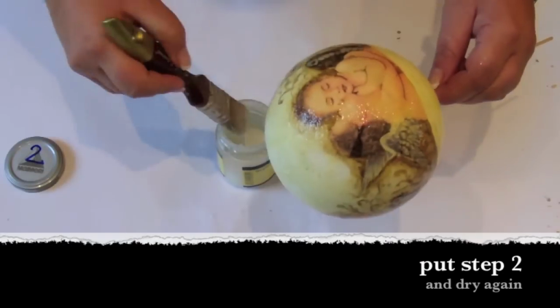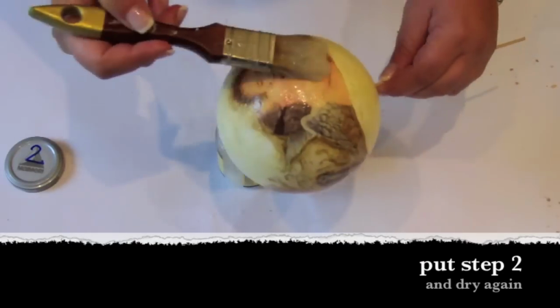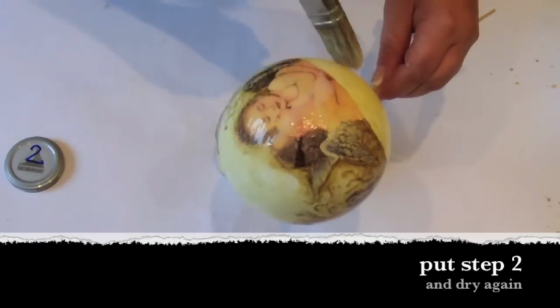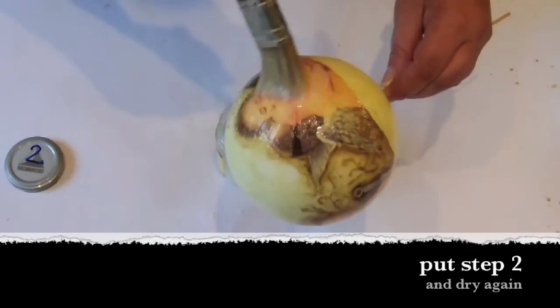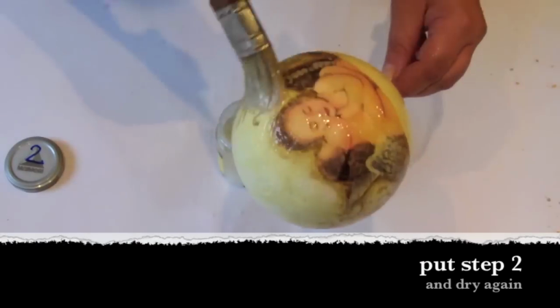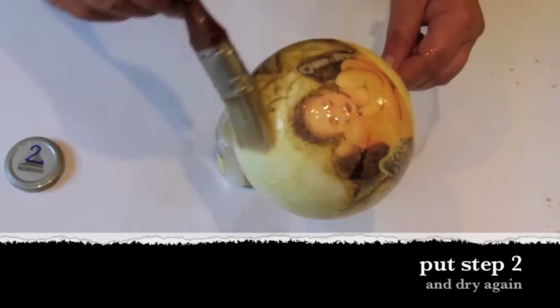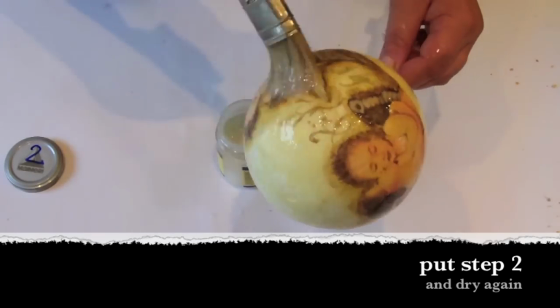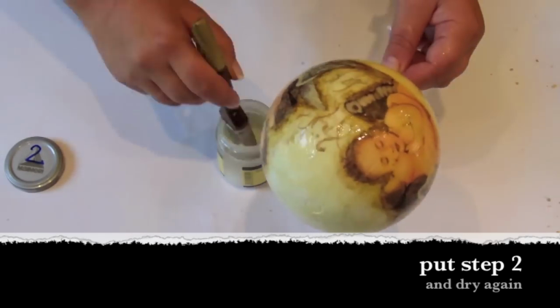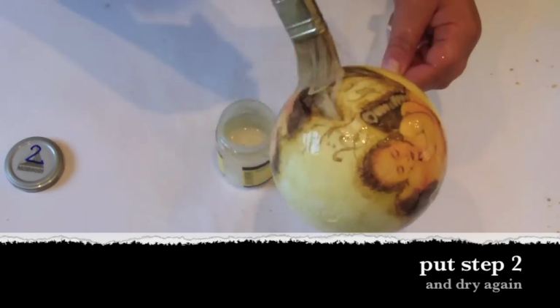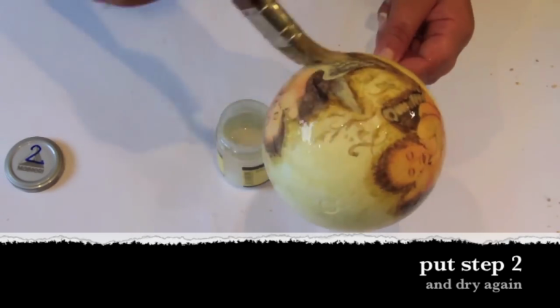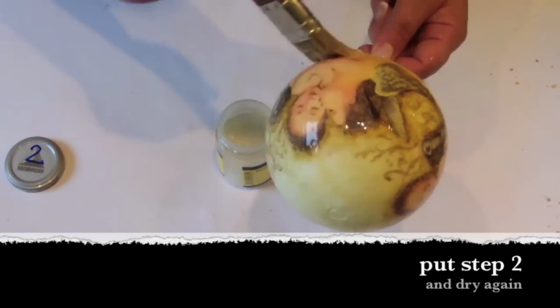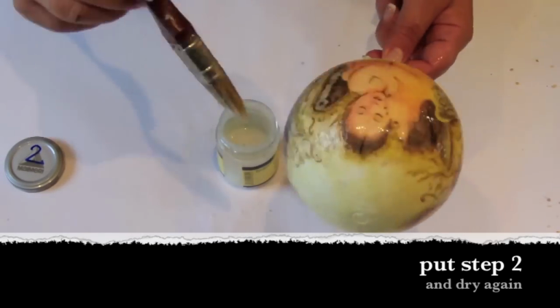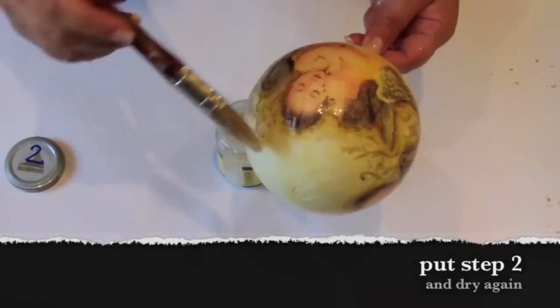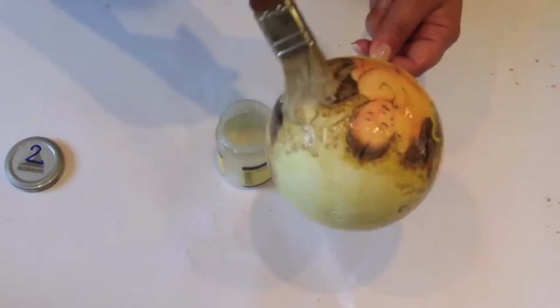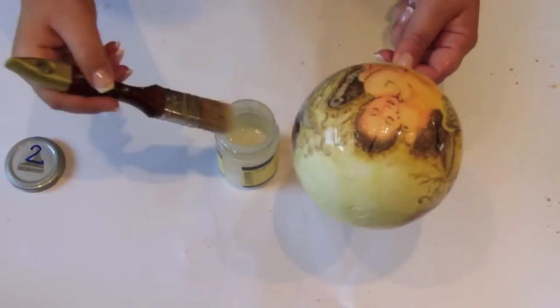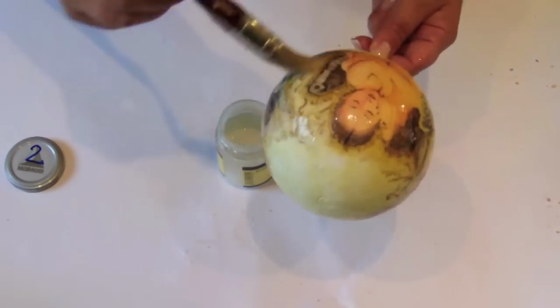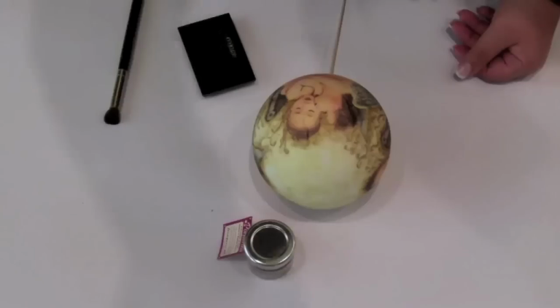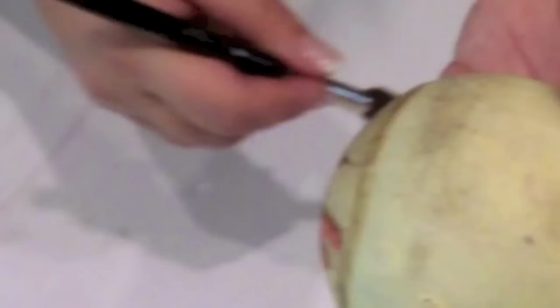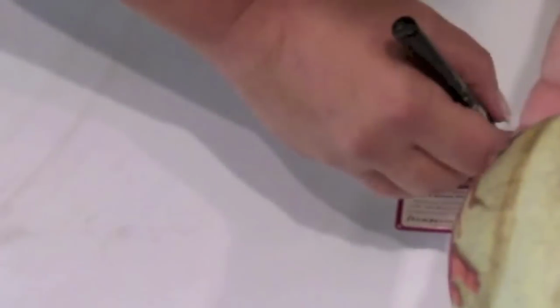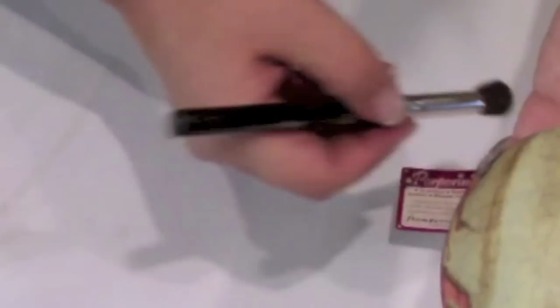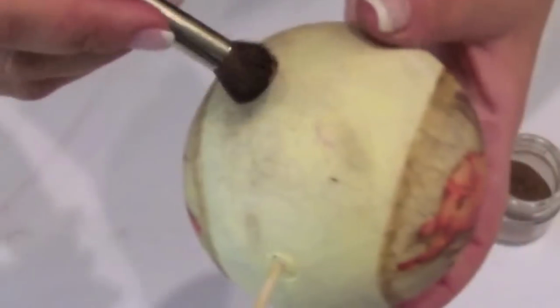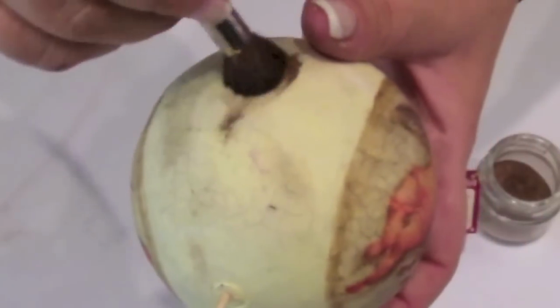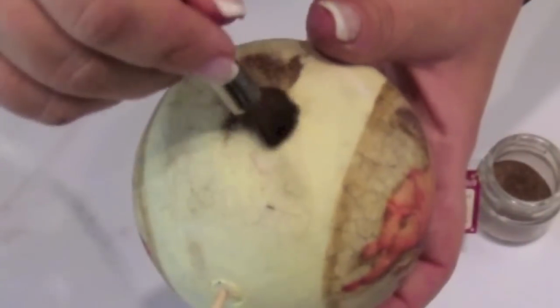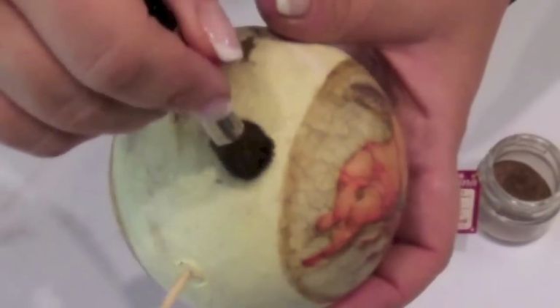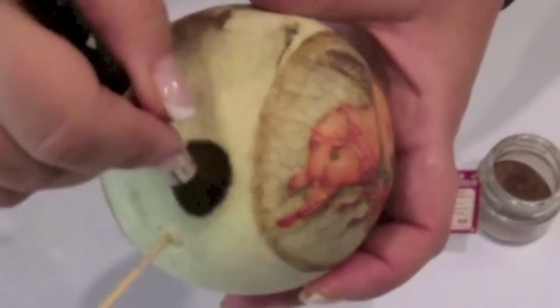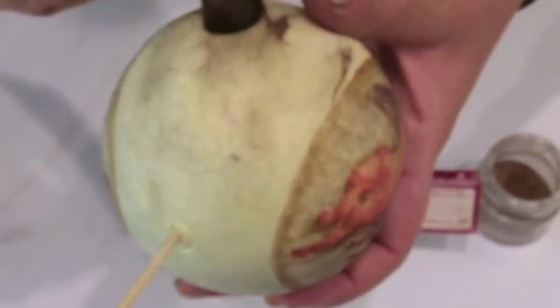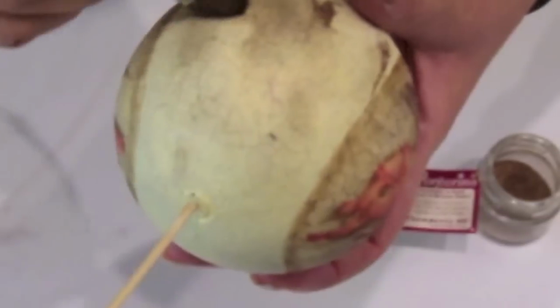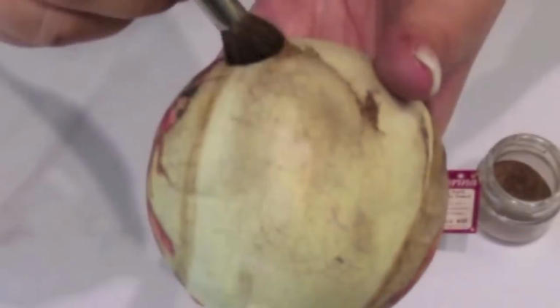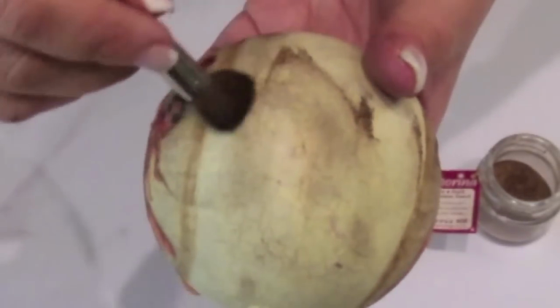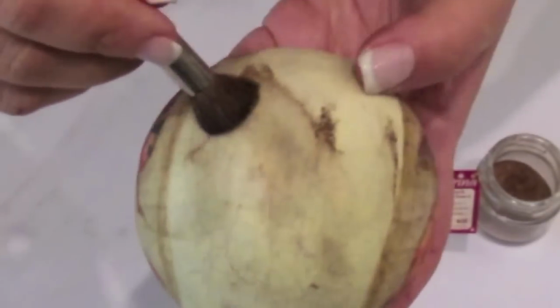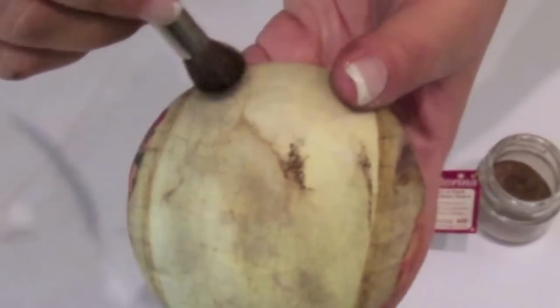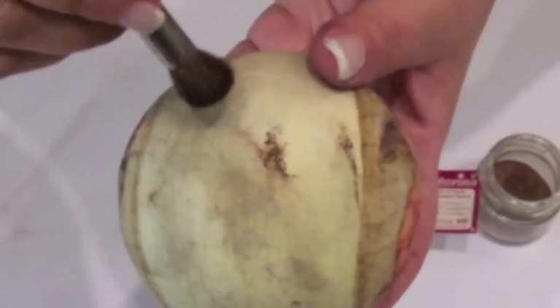When step 1 is completely dry, put a layer of step 2 and let it dry for a few hours. I had some problems with my video camera but I hope it's quite clear how to put purpurine or eyeshadows on the cracks to make them more visible.